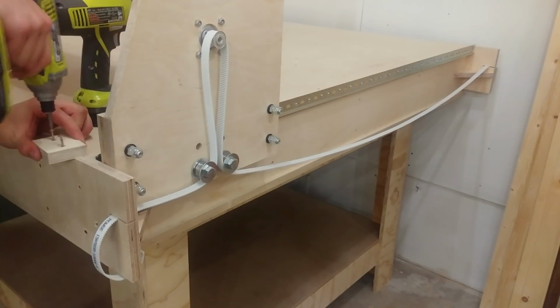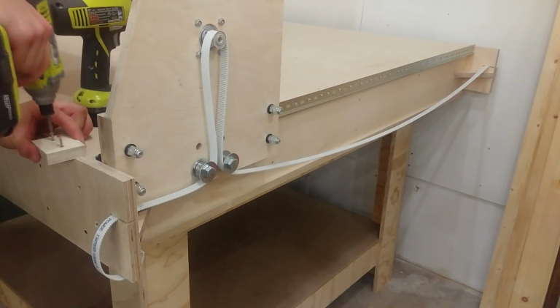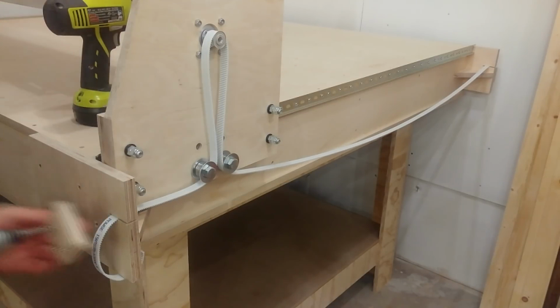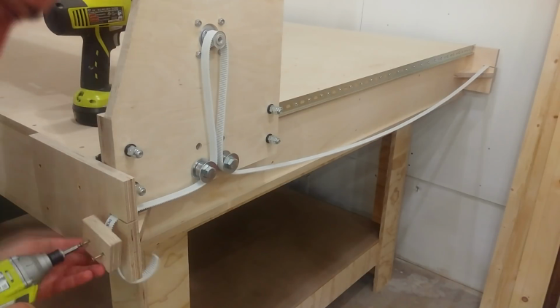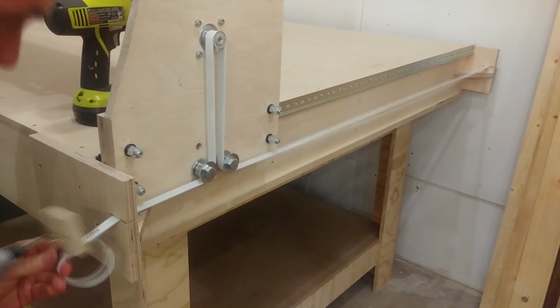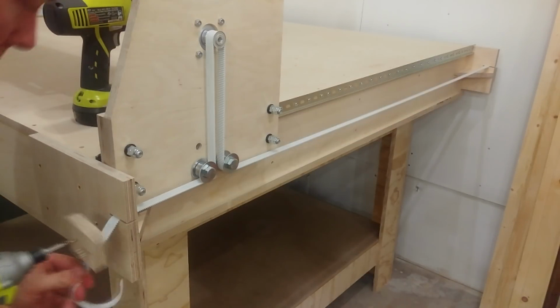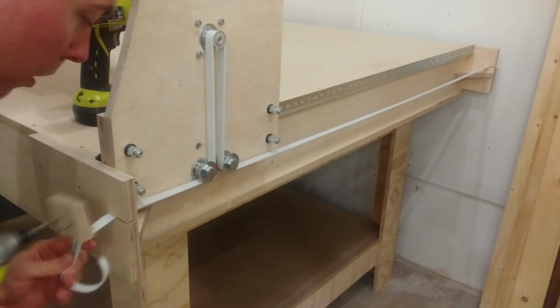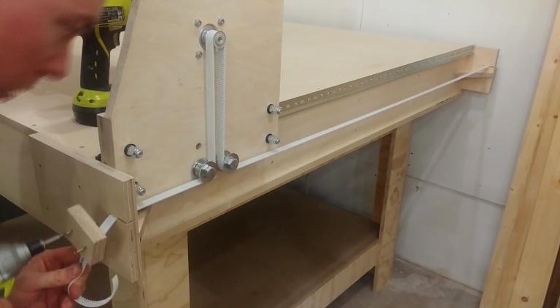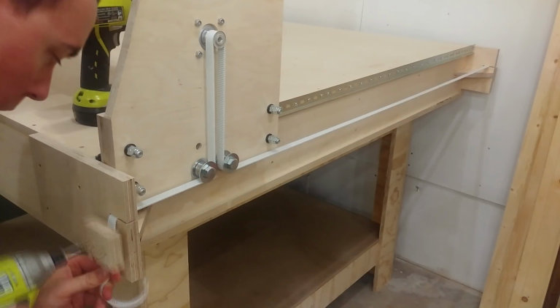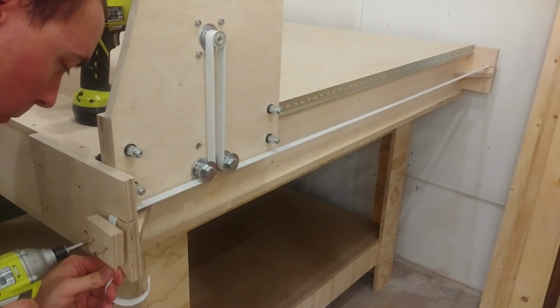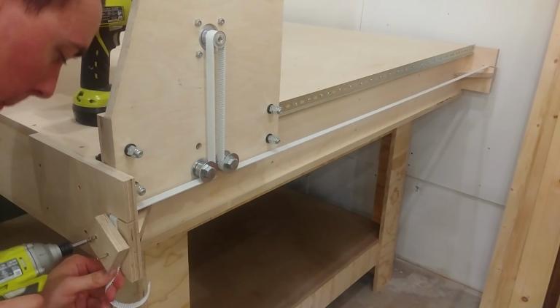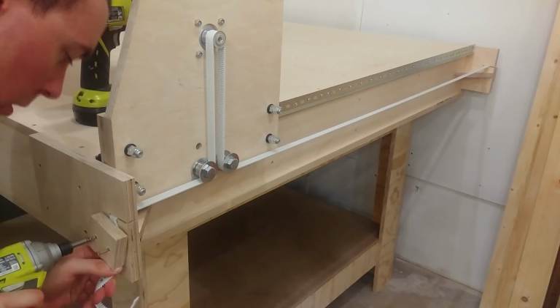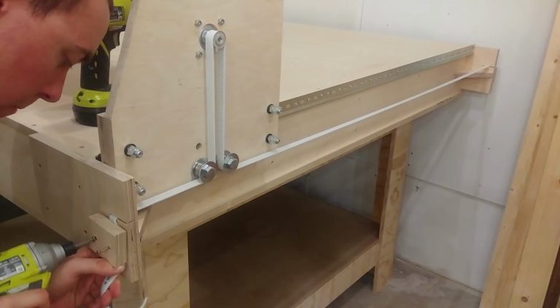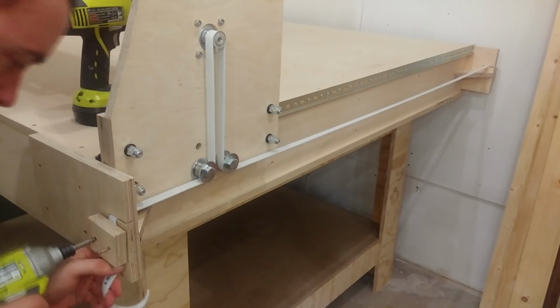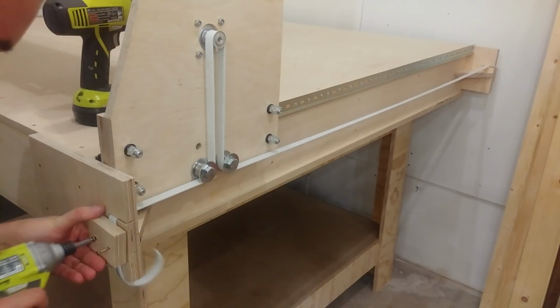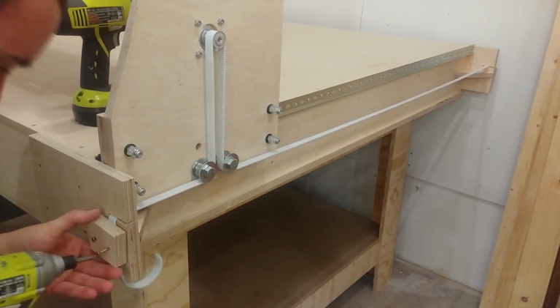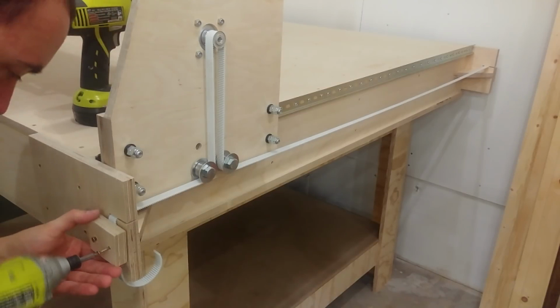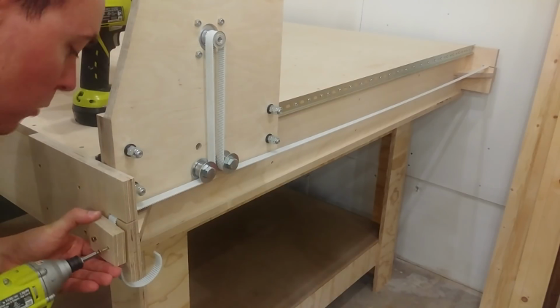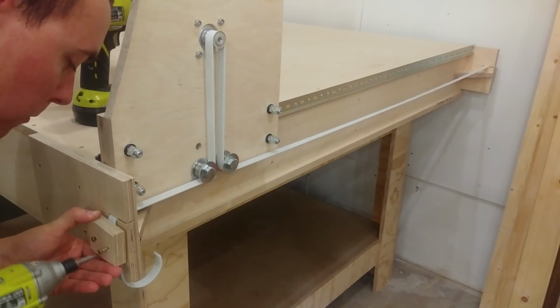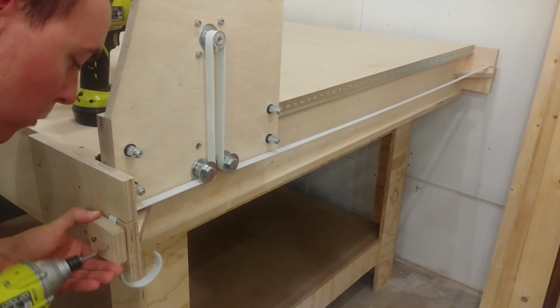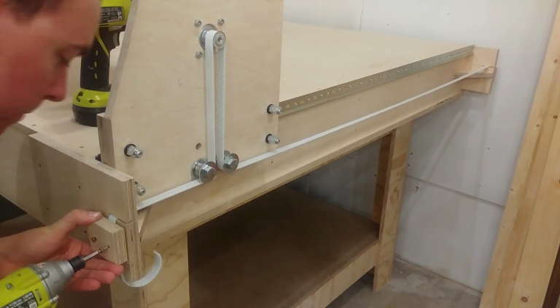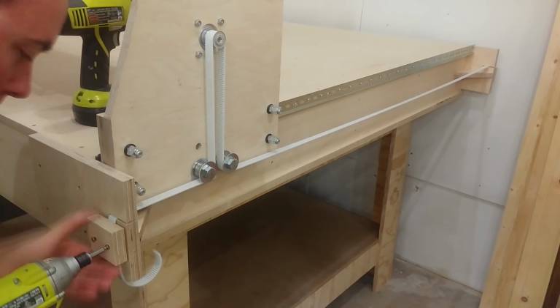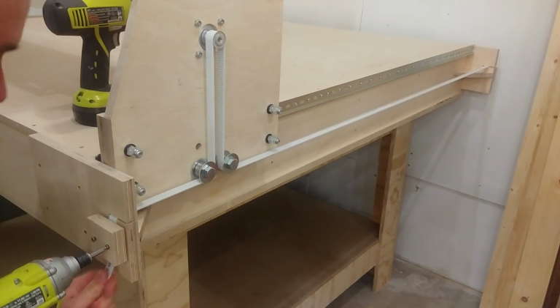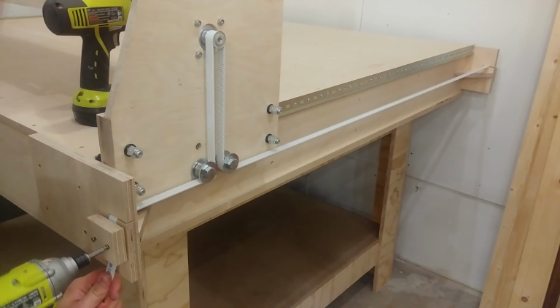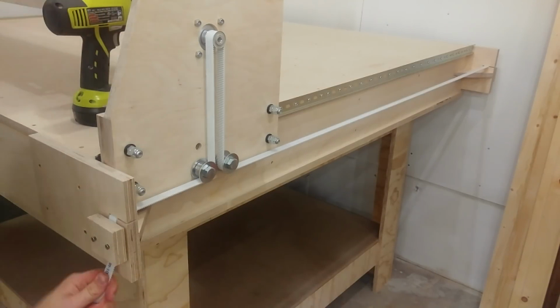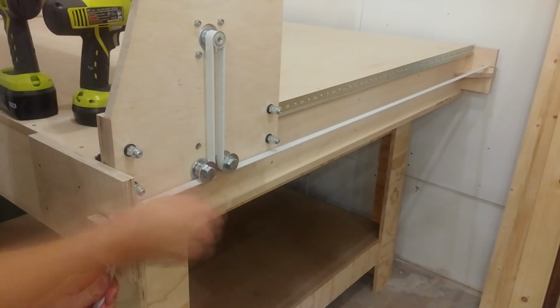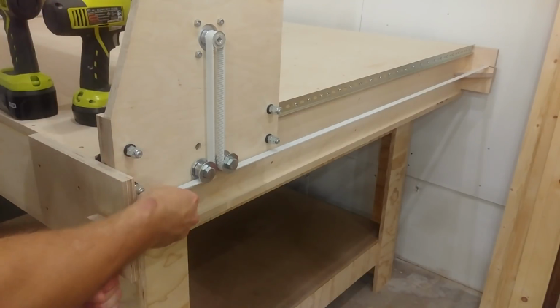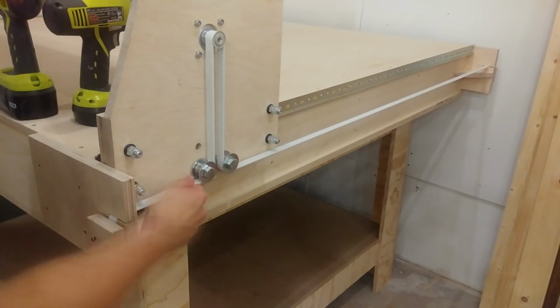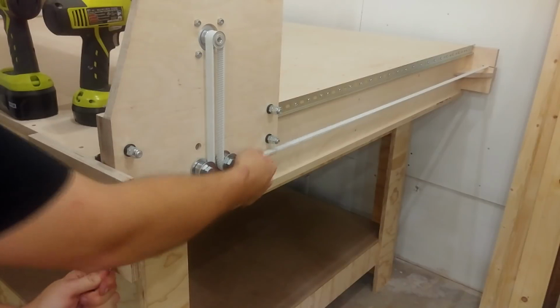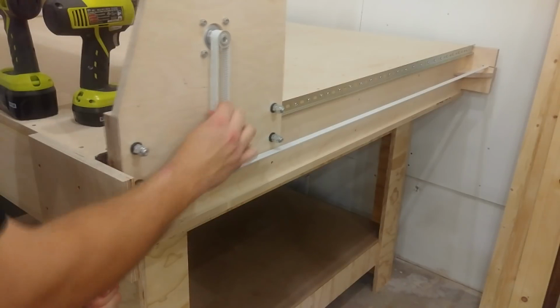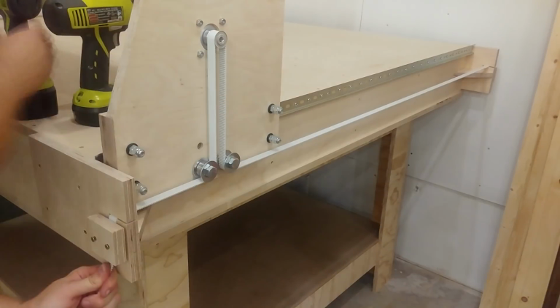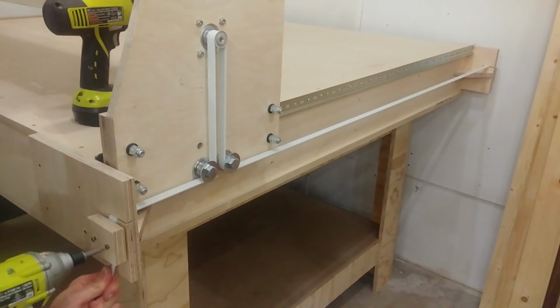As it came time to clamp on the opposite end, I made sure to pull down extremely tightly on the belts, tensioning them enough to about — let's call it an A note.